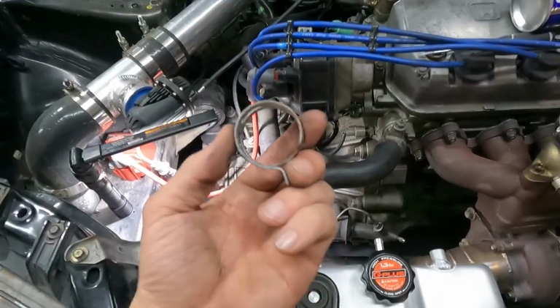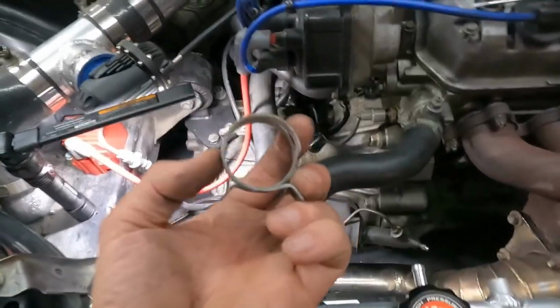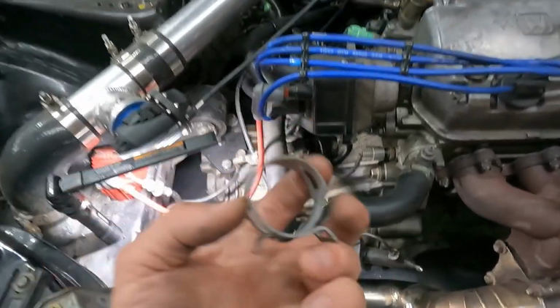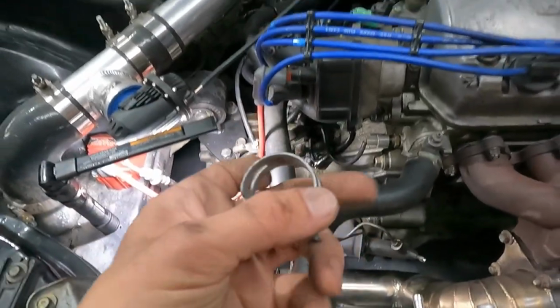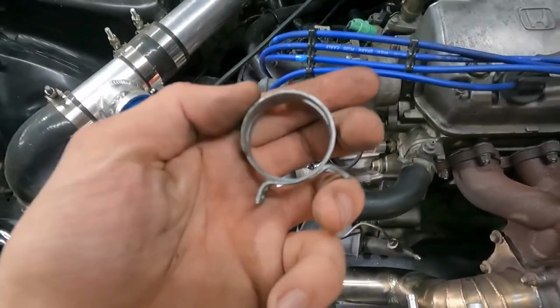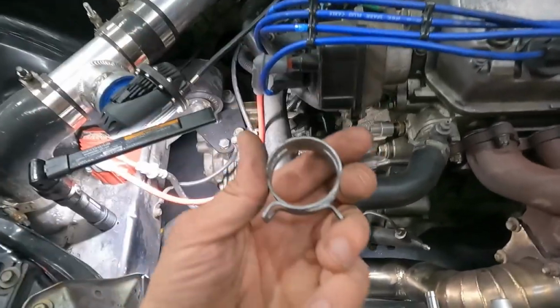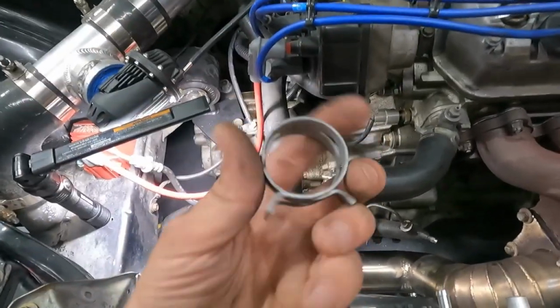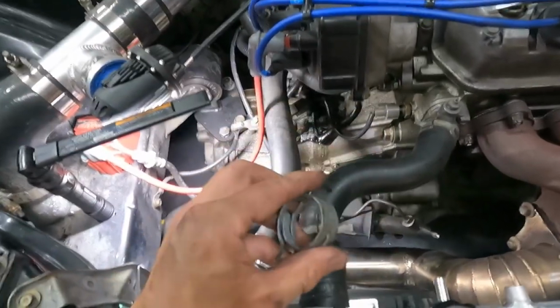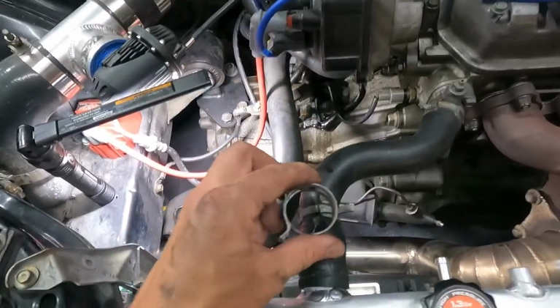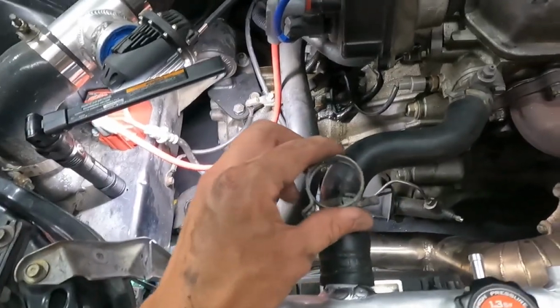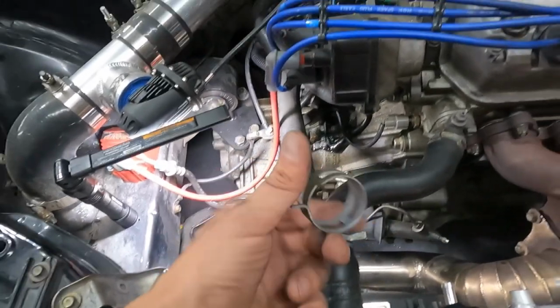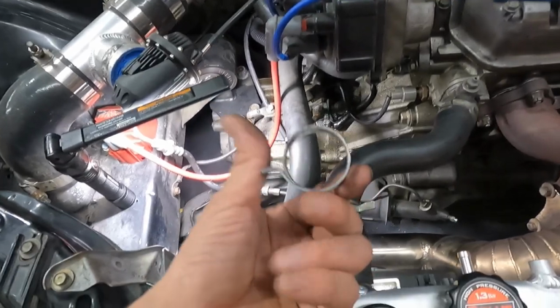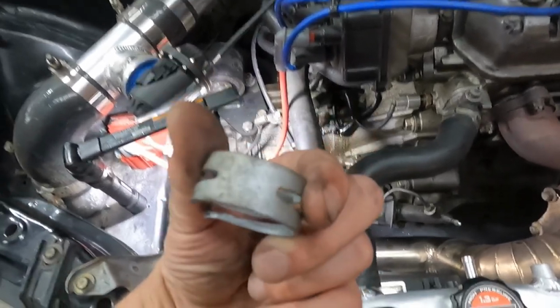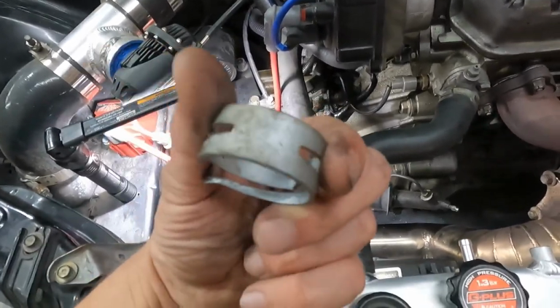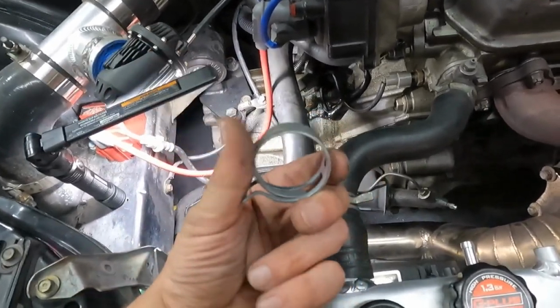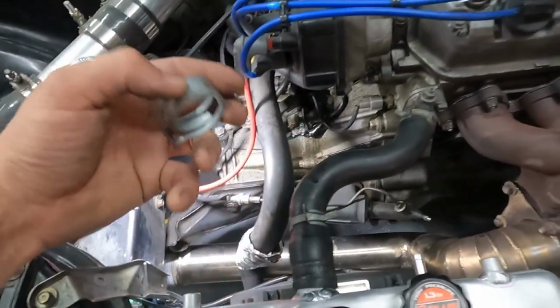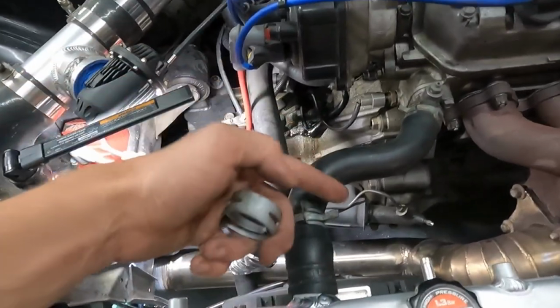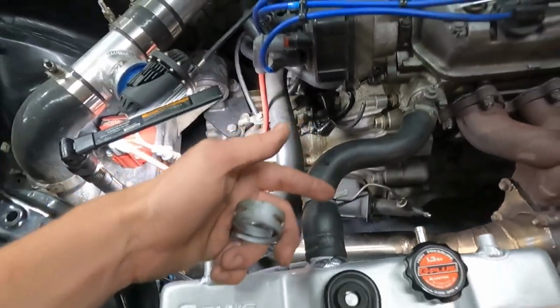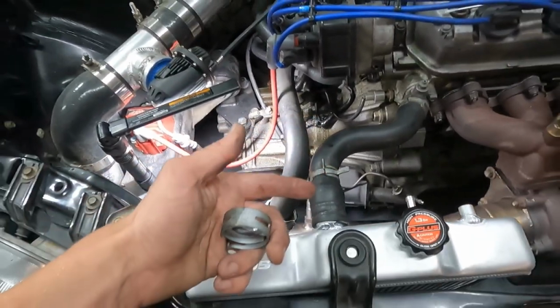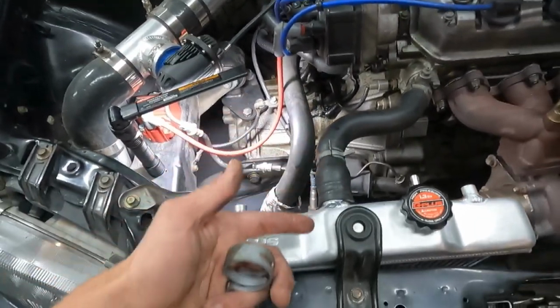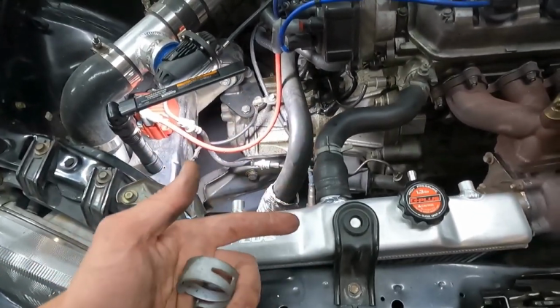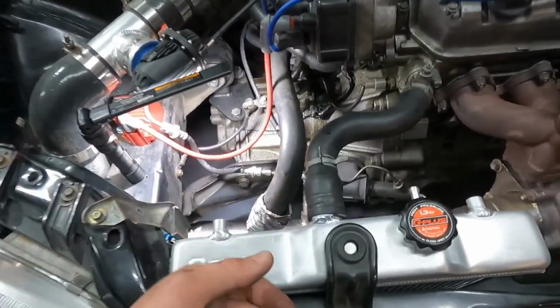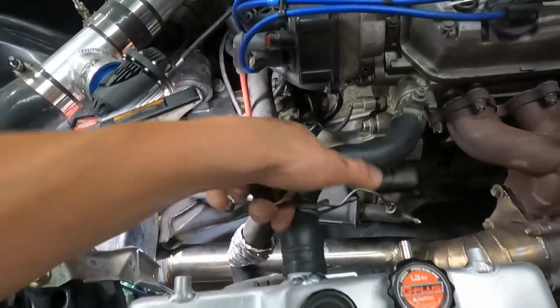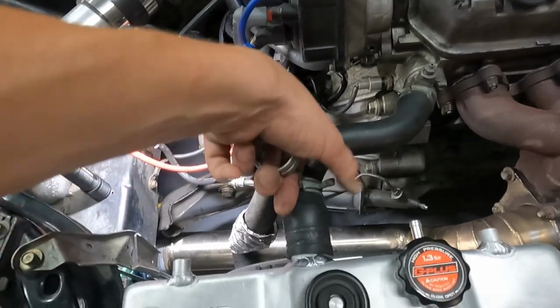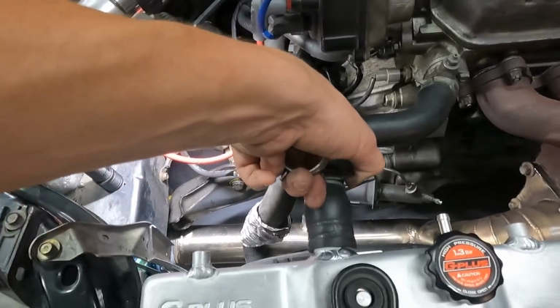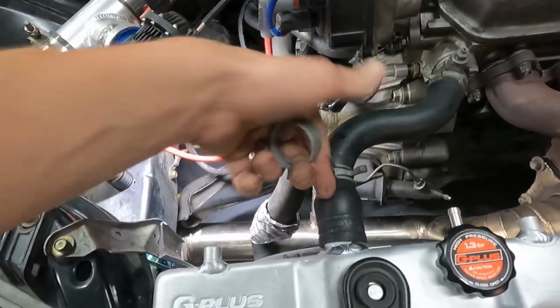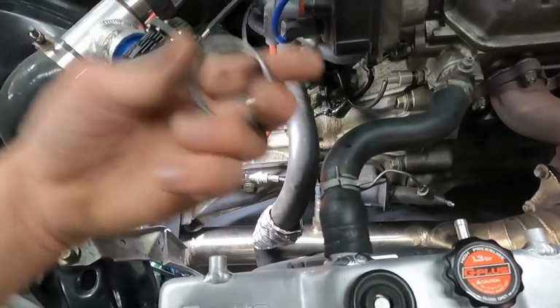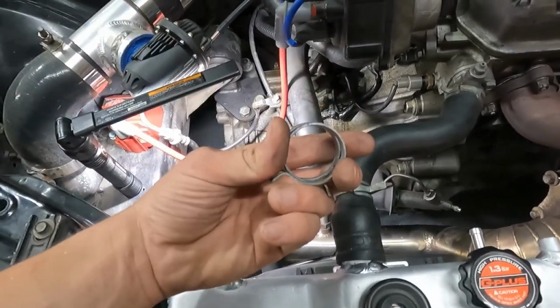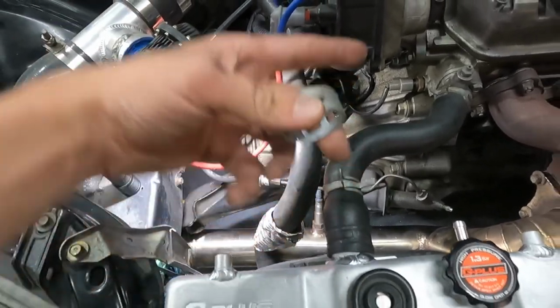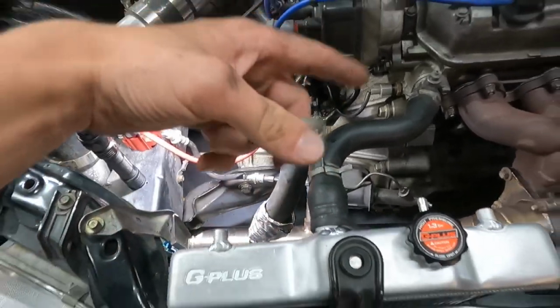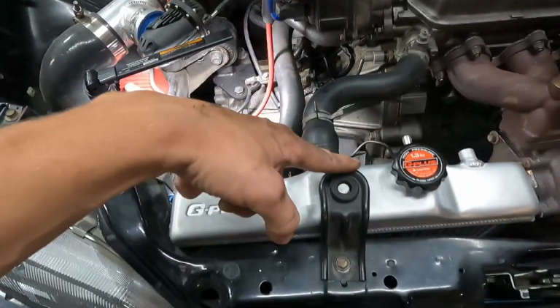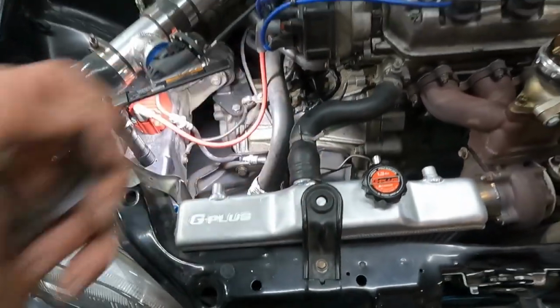Luckily enough, I actually have two of the bigger clamps. That's probably all I have, but at least I don't have to go to a parts store and get new clamps. Now take this one off, throw this one on, and we'll be ready to fill up the radiator.